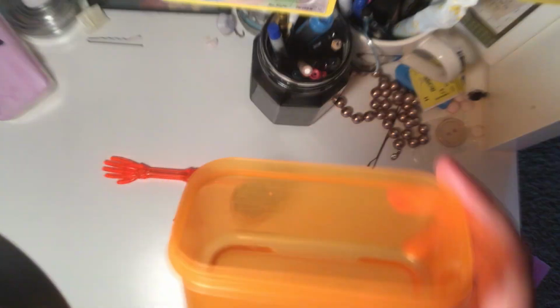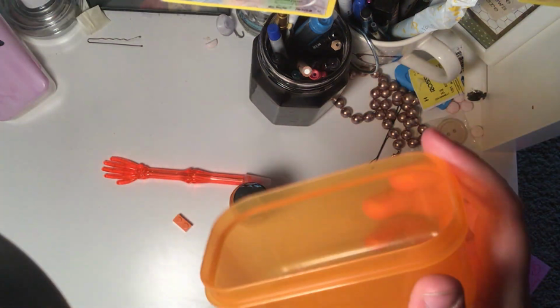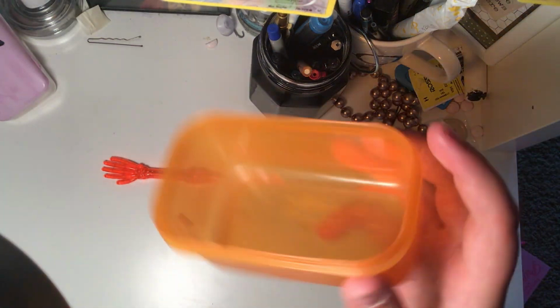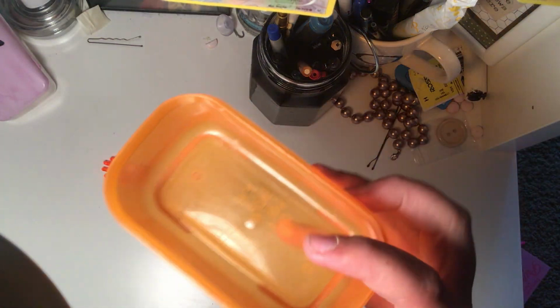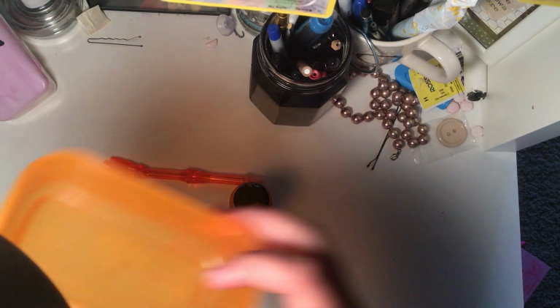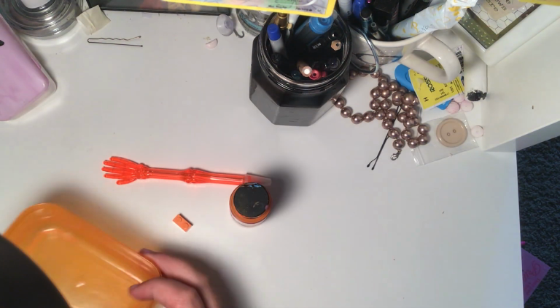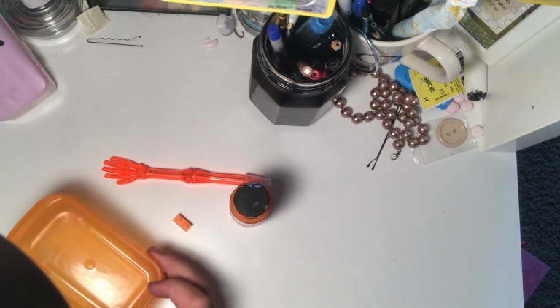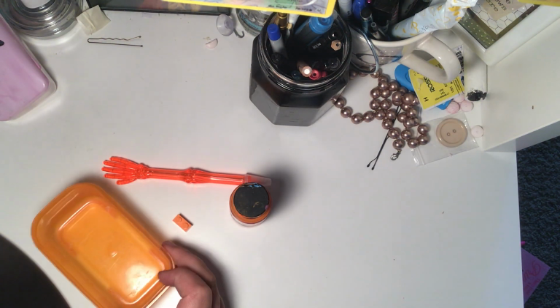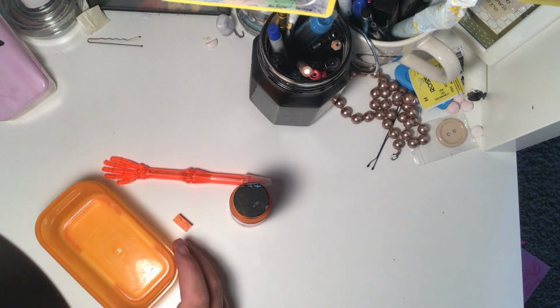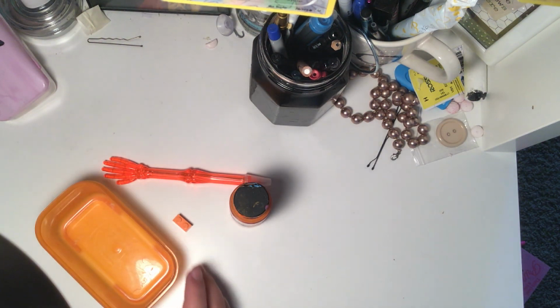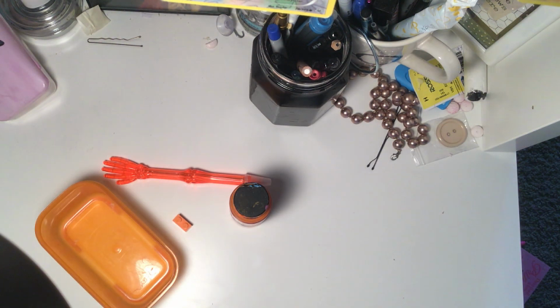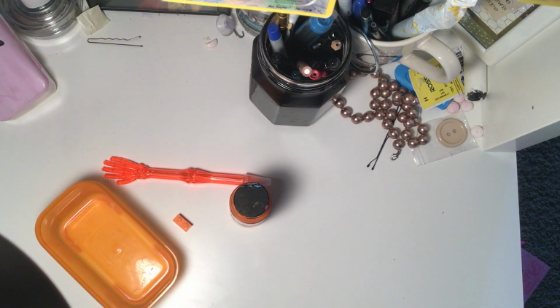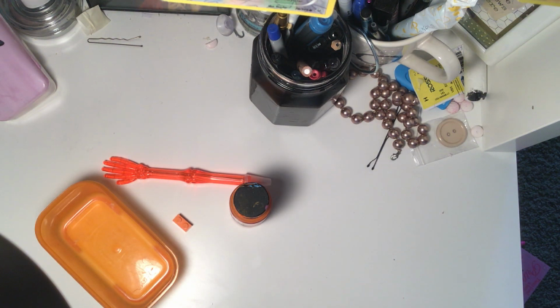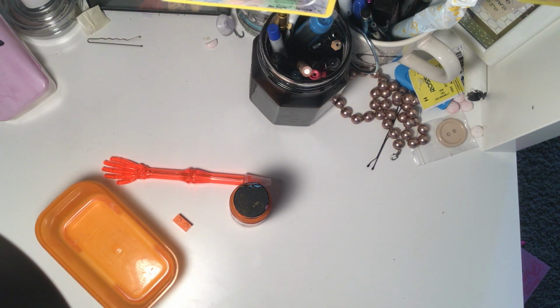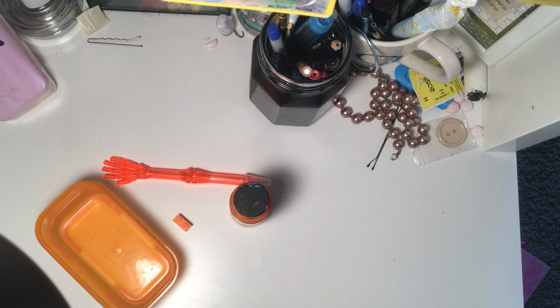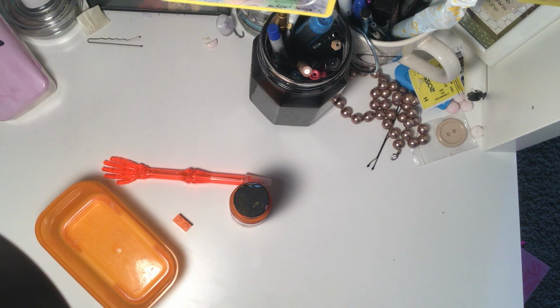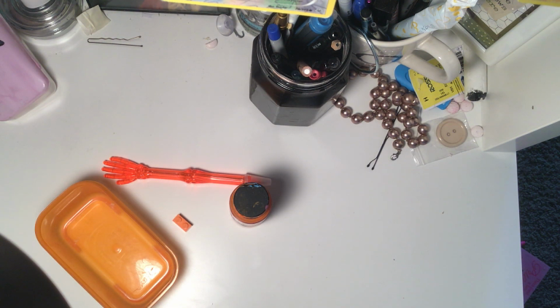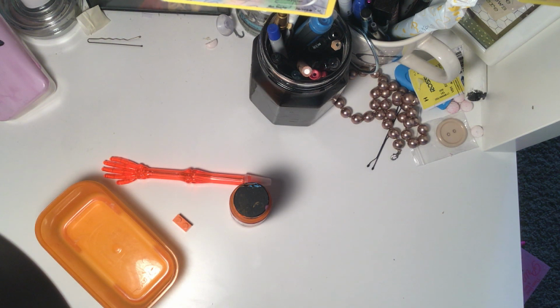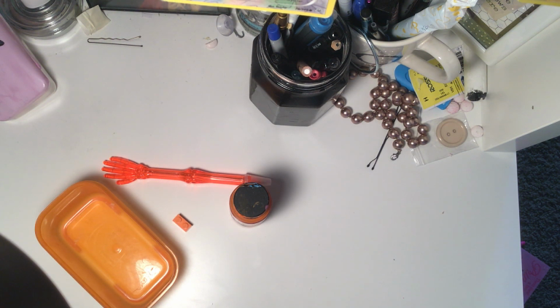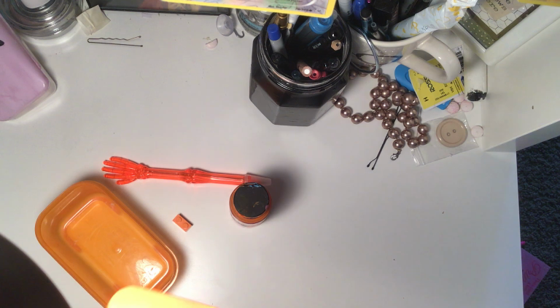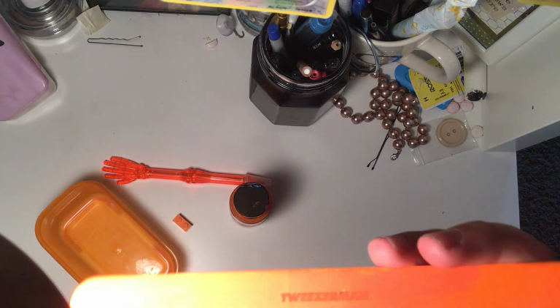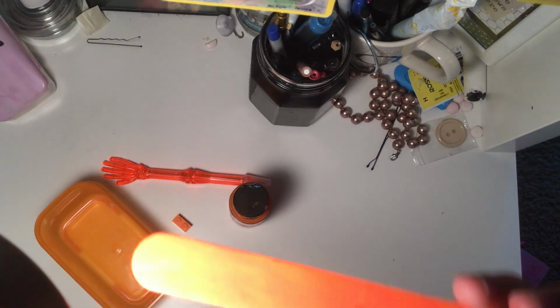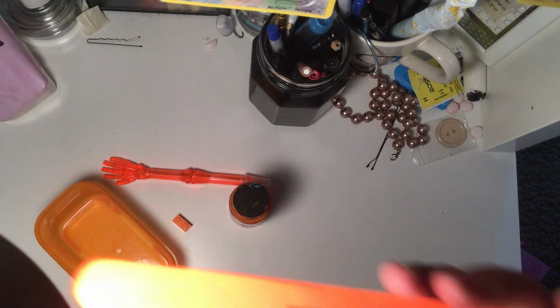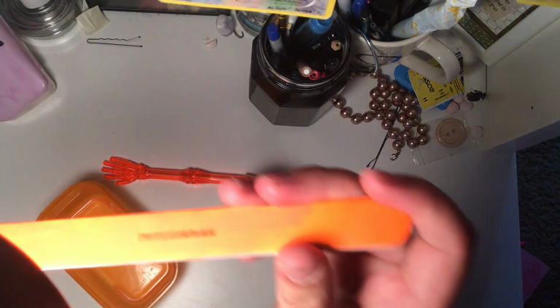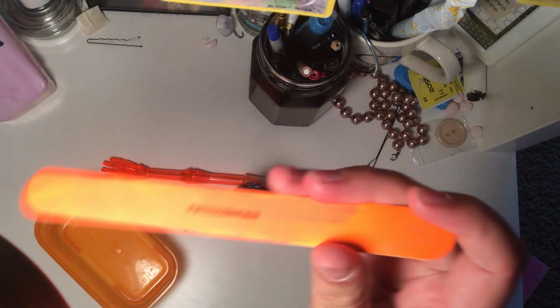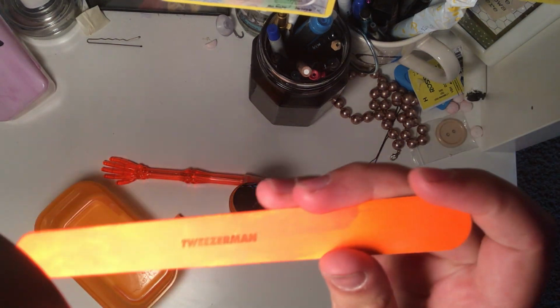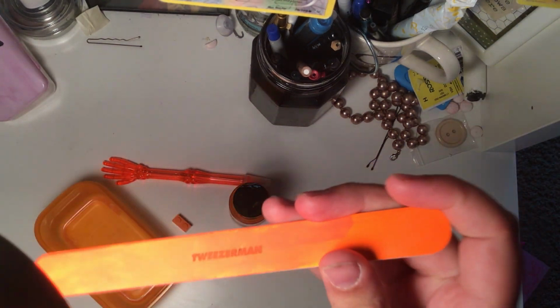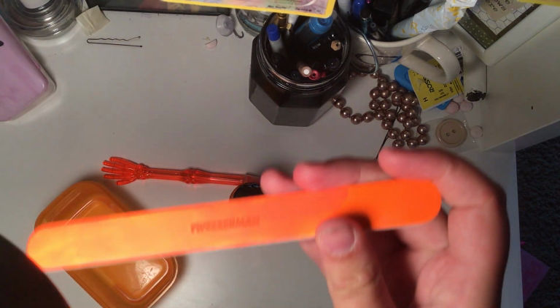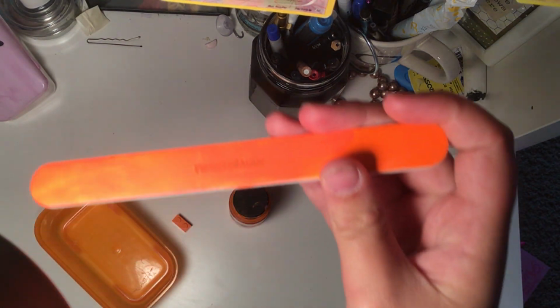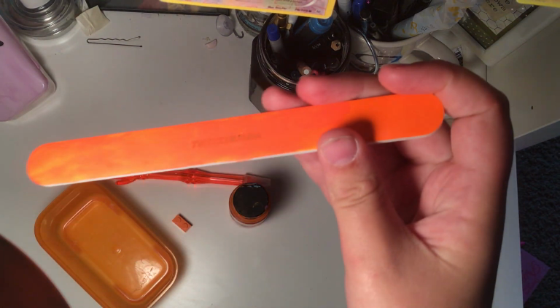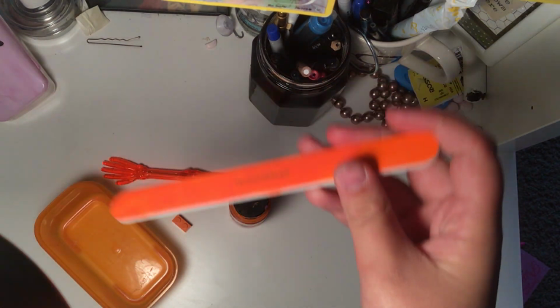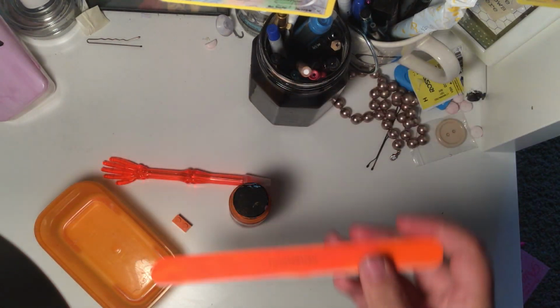This bright orange container — it's like a Tupperware container. I have this bright orange nail filer.